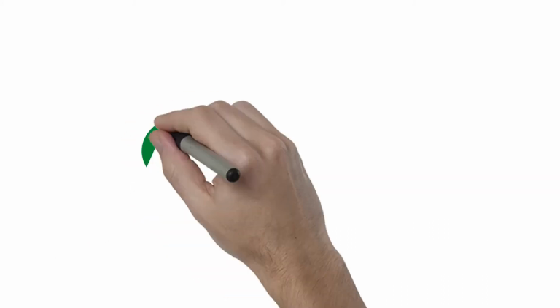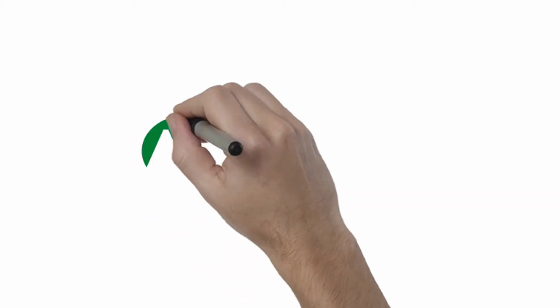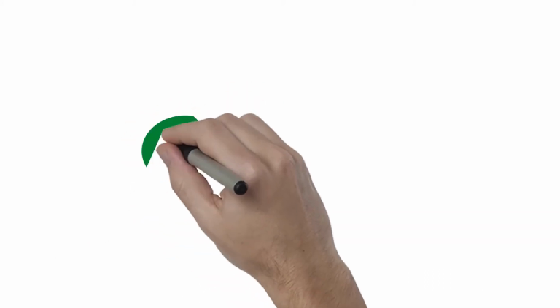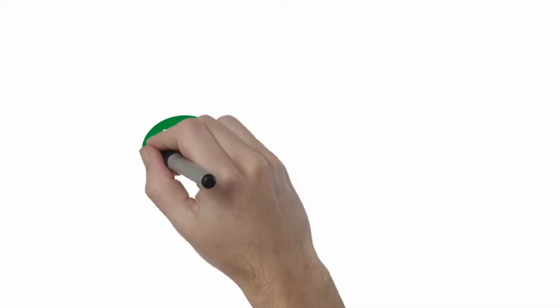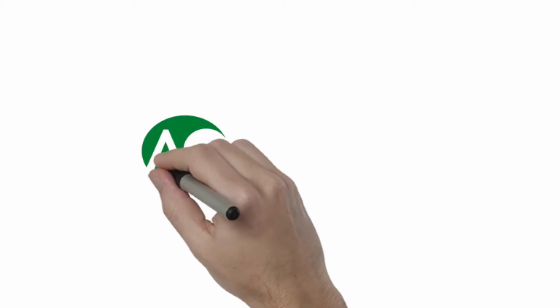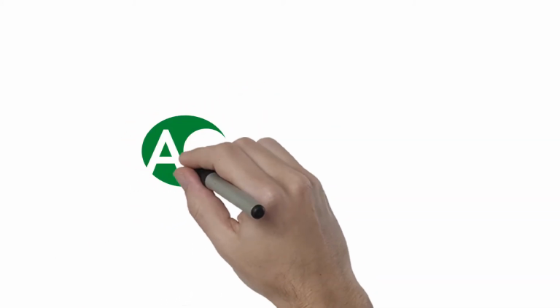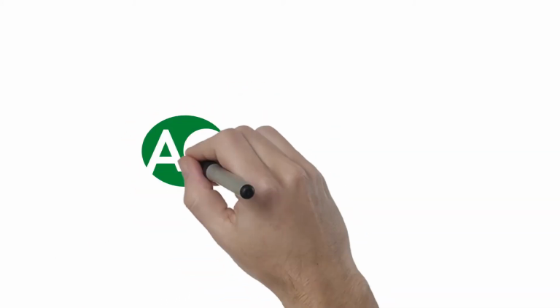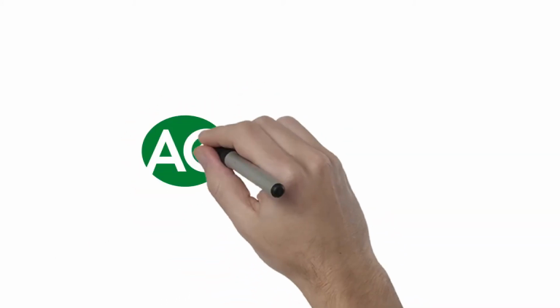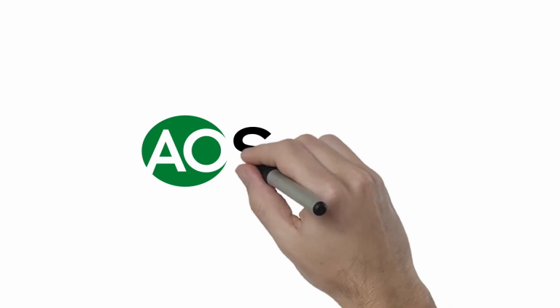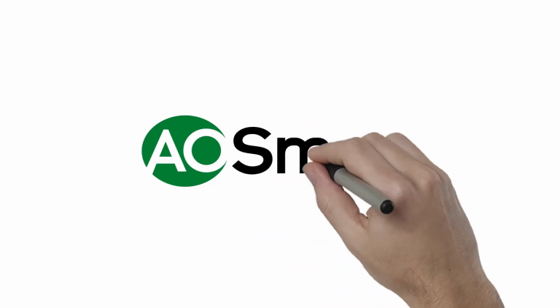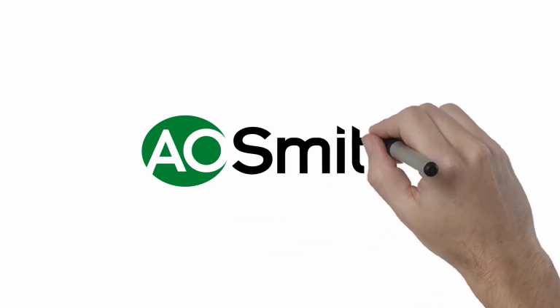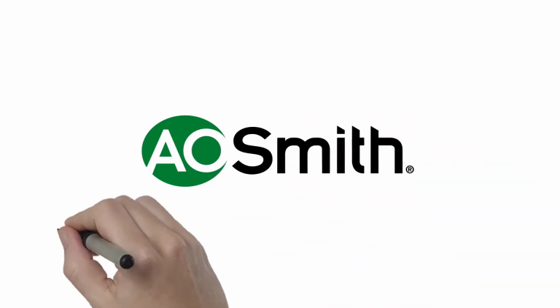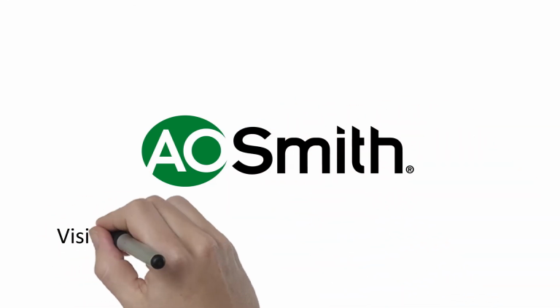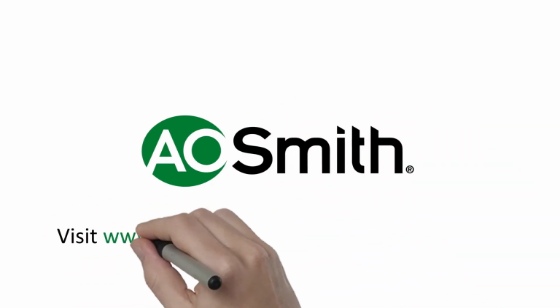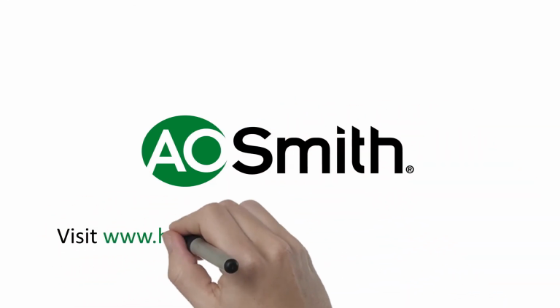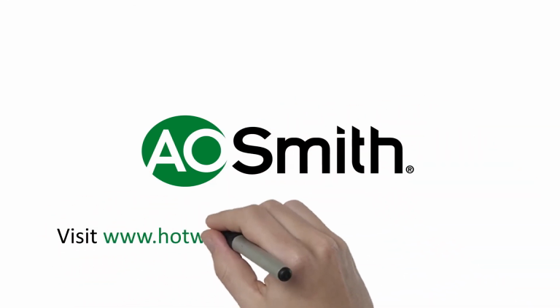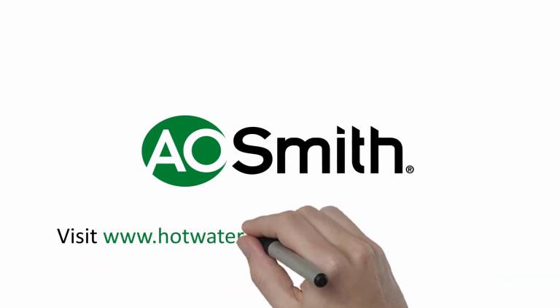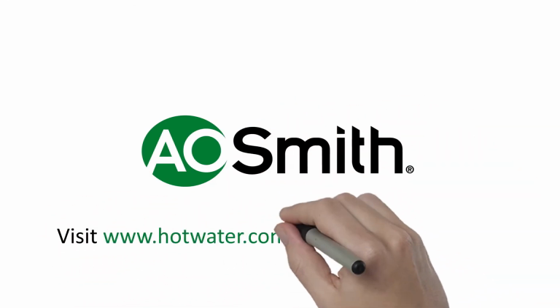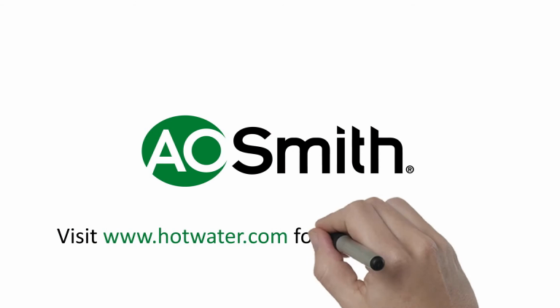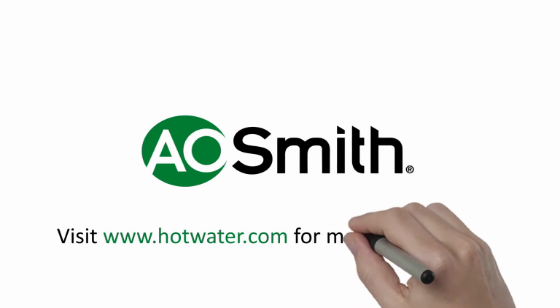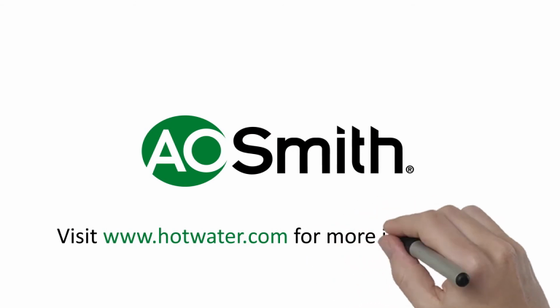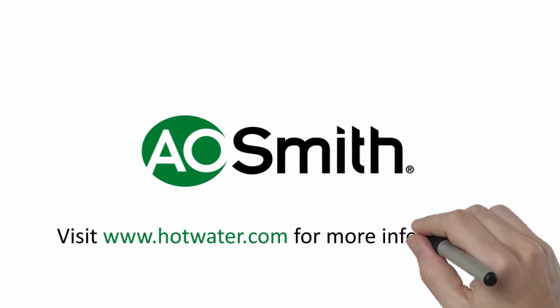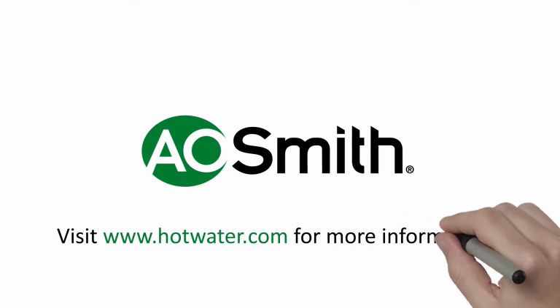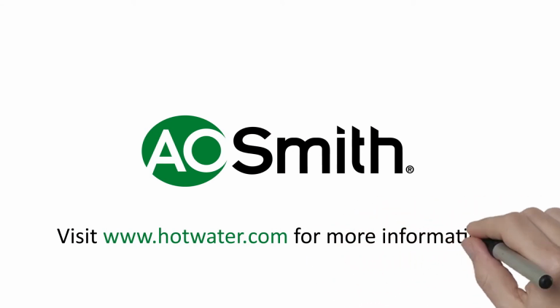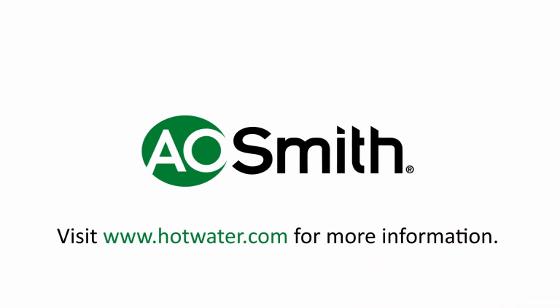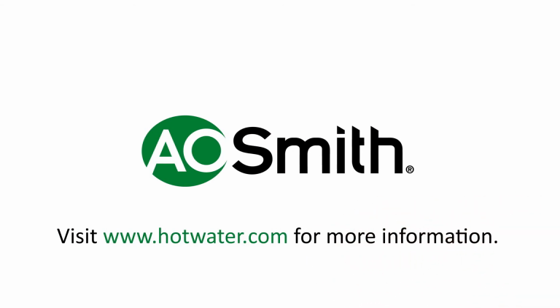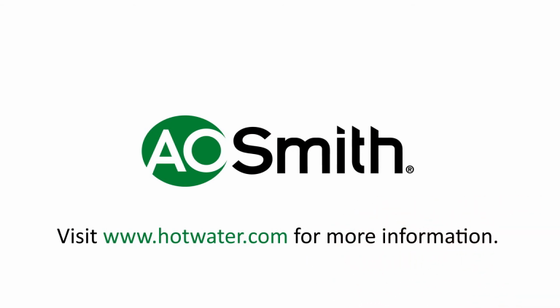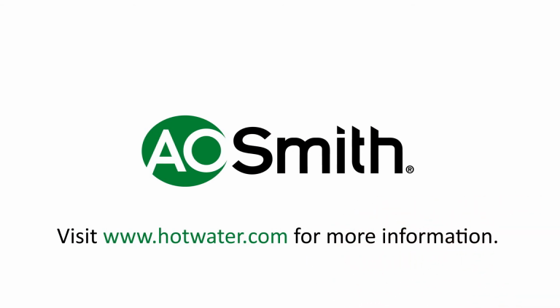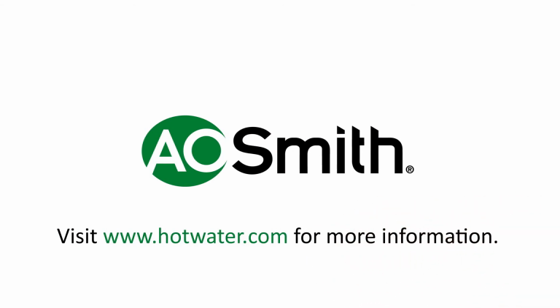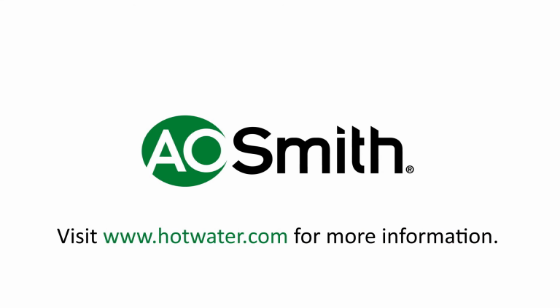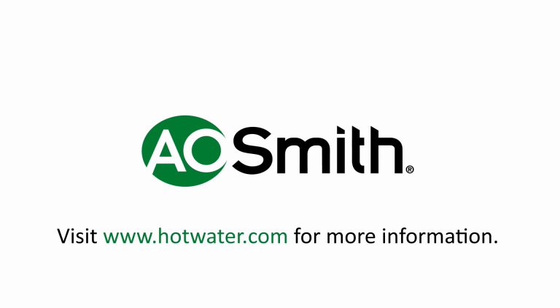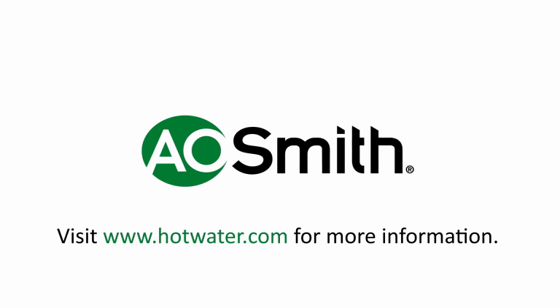Like all A.O. Smith products, this heater comes with premium features like blue diamond glass lining, DynaClean self-cleaning system, CoreGuard anode rod protection, and more. Visit www.hotwater.com for more information.